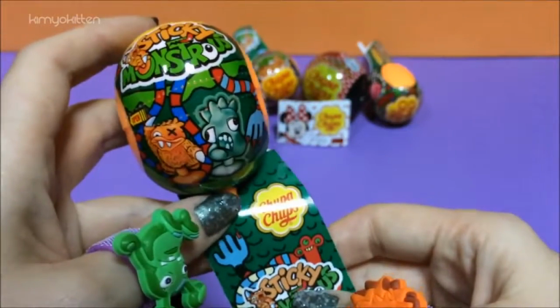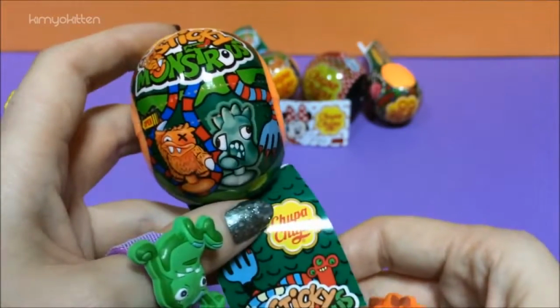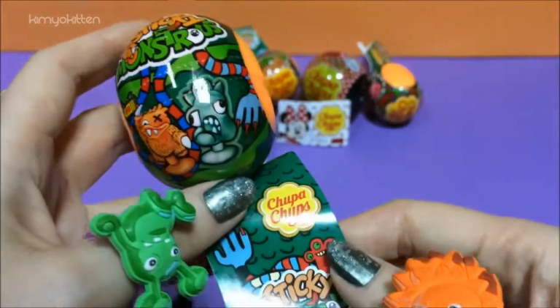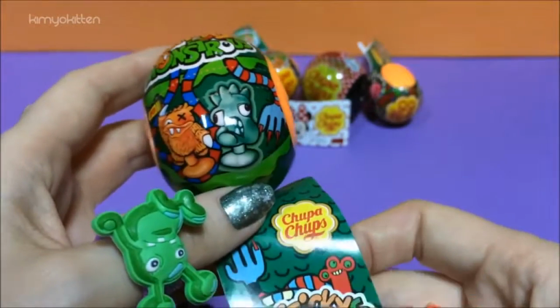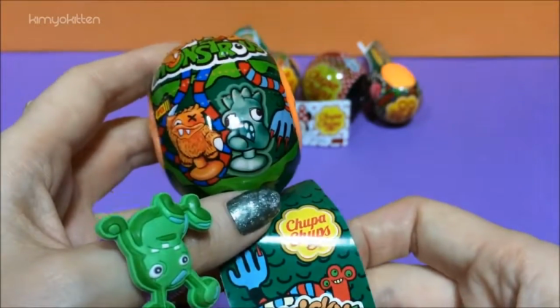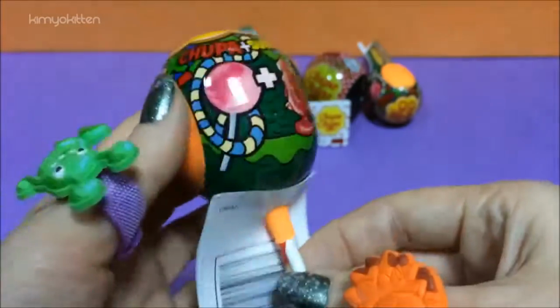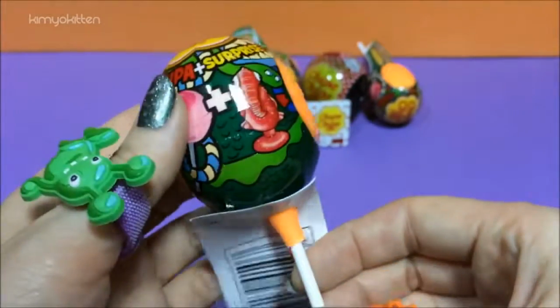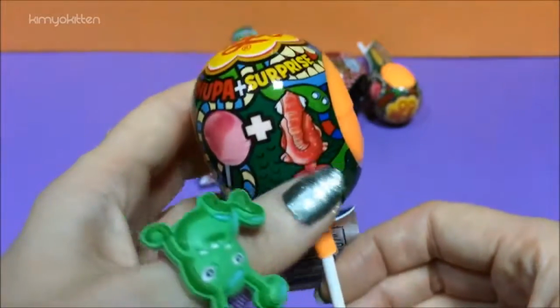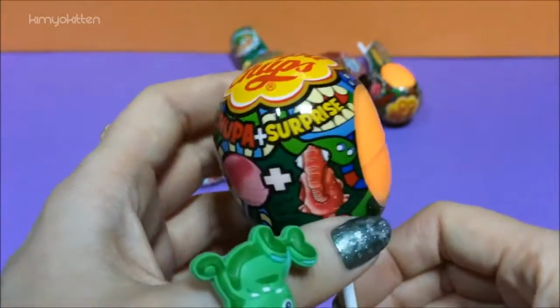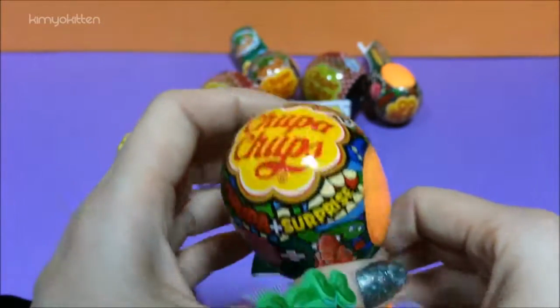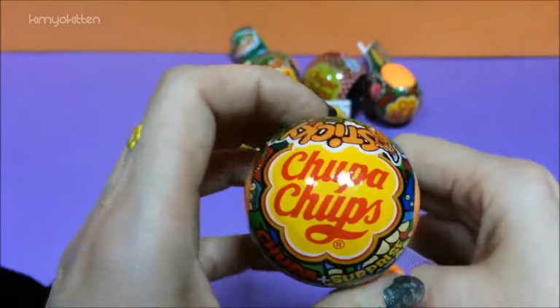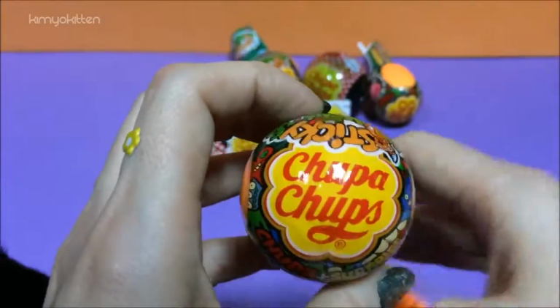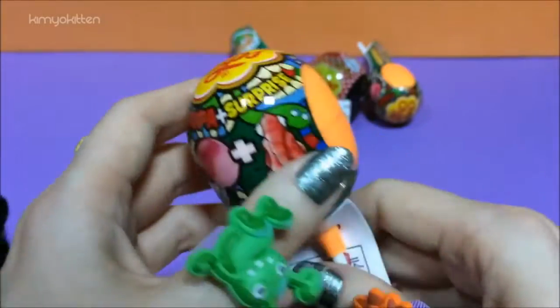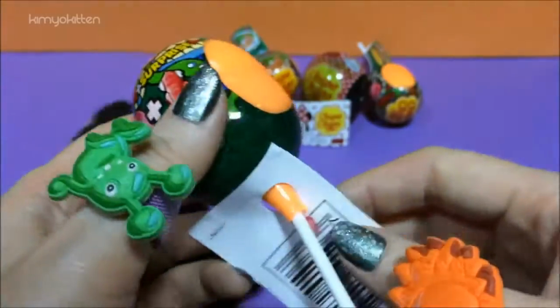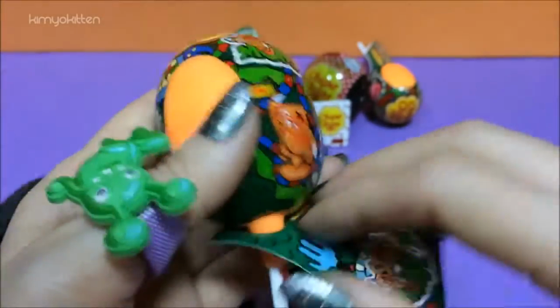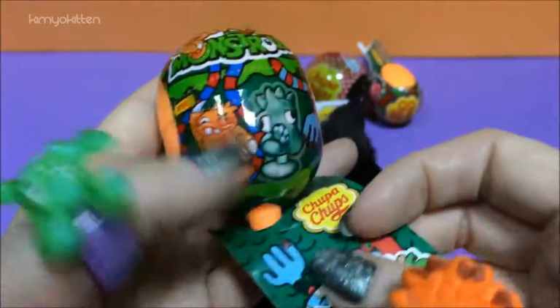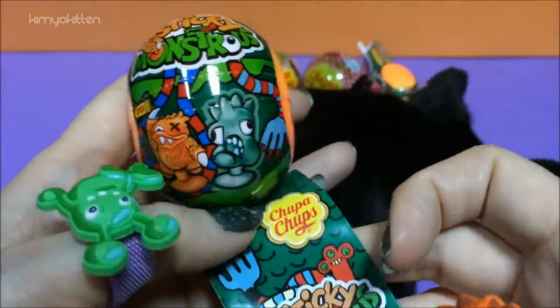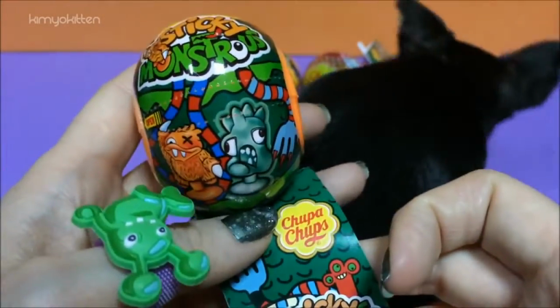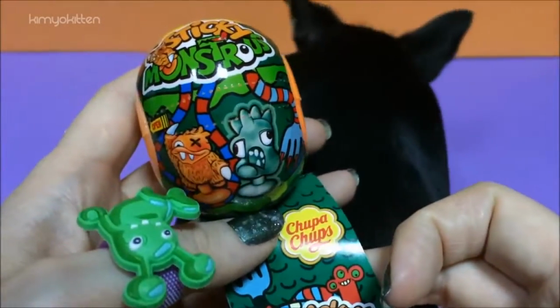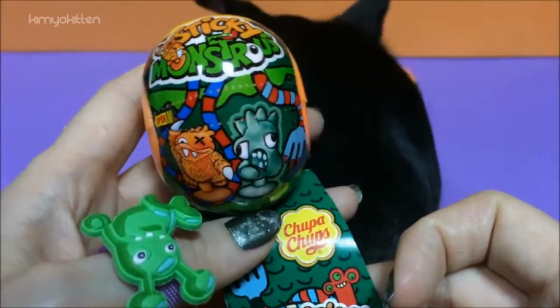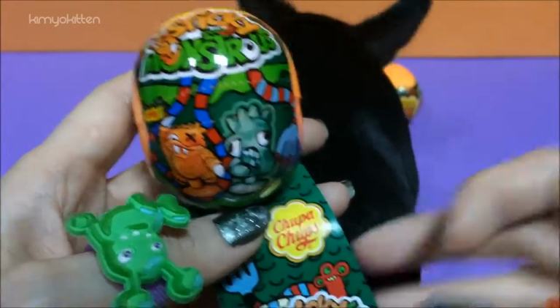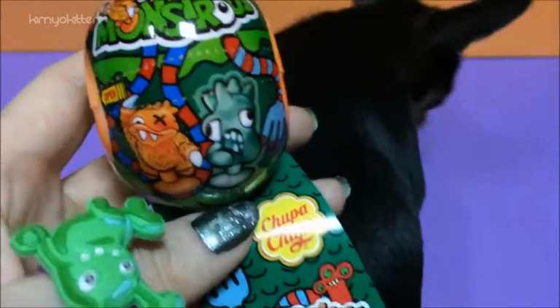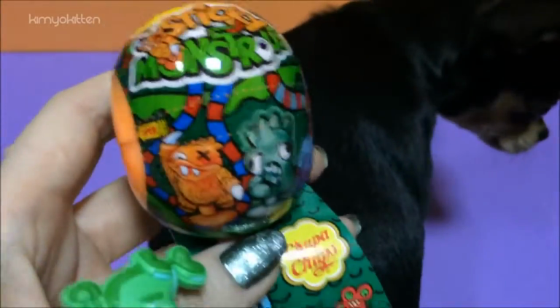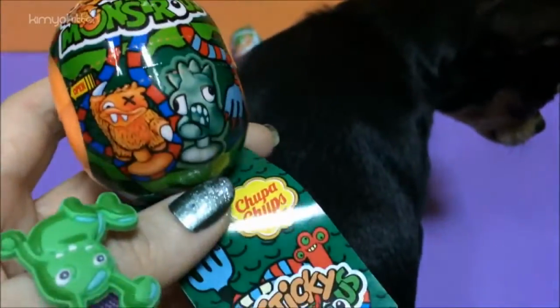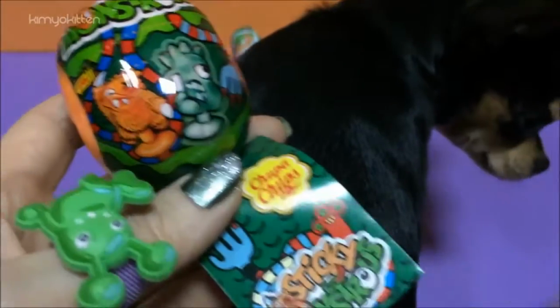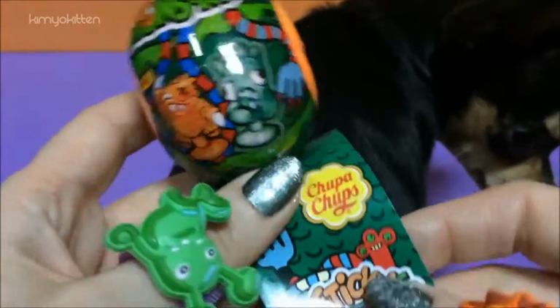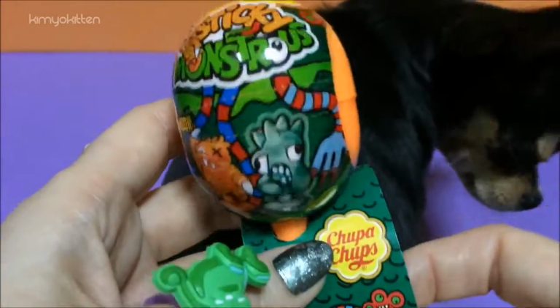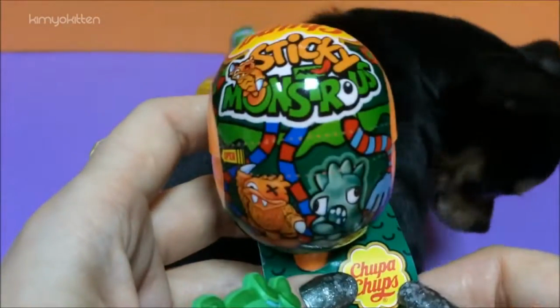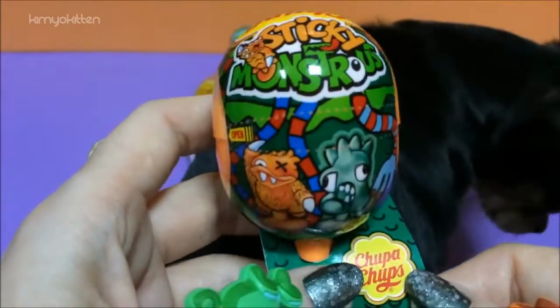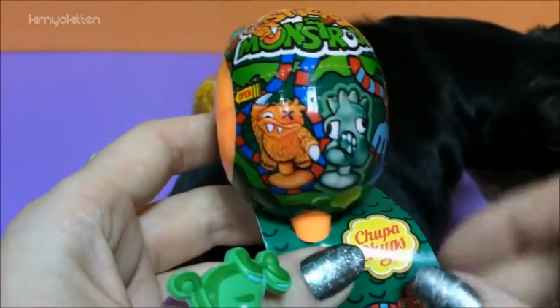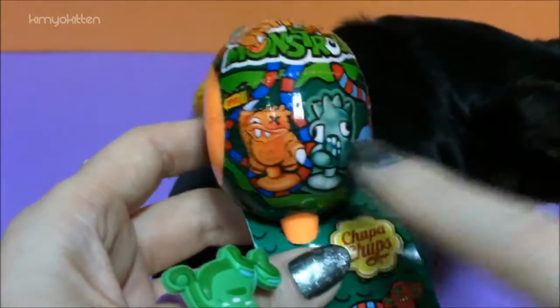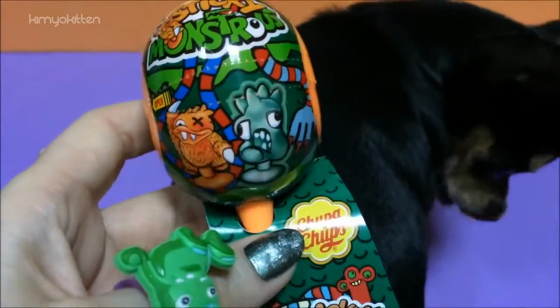They look pretty gross. I have never seen them in my stores before. I was super excited to get these super gross monsters. Let's open them up — inside there will be a lollipop and one monster.